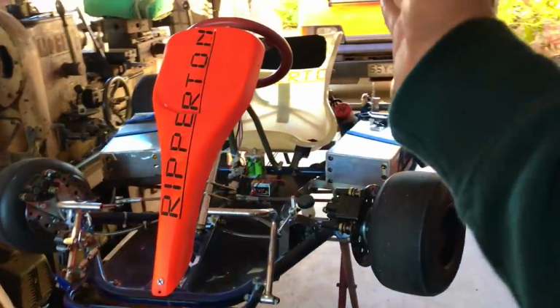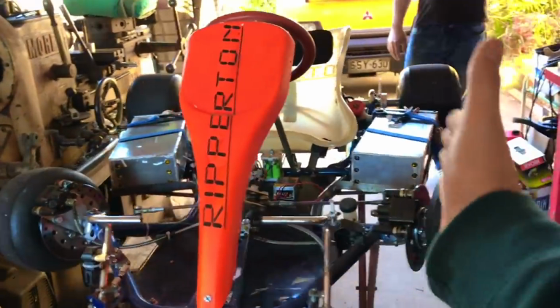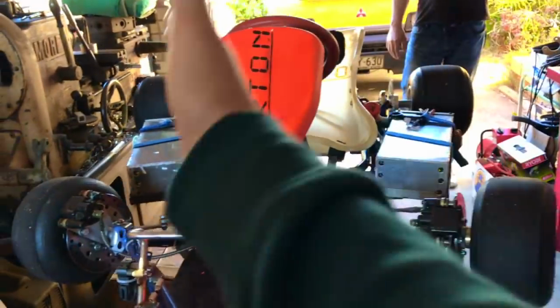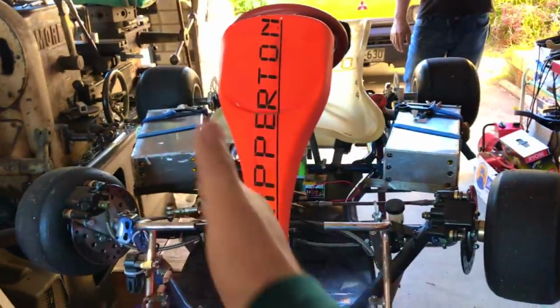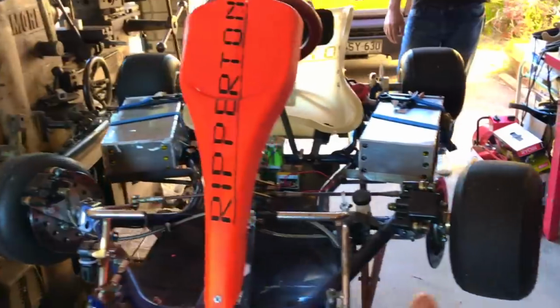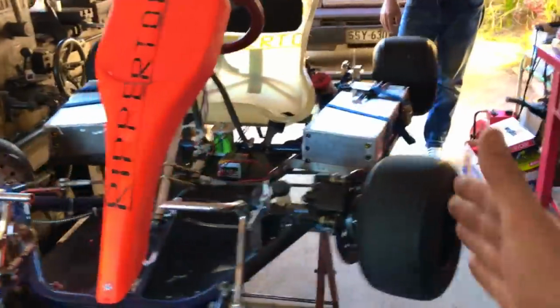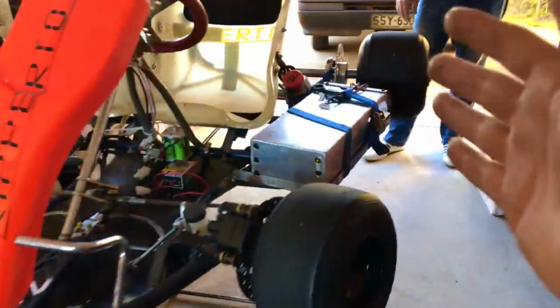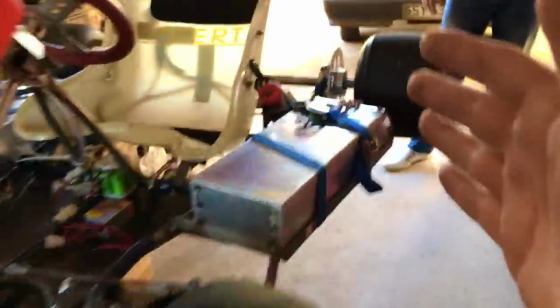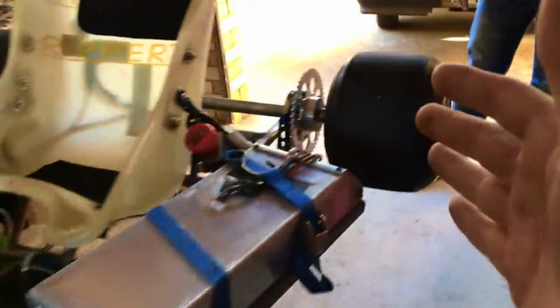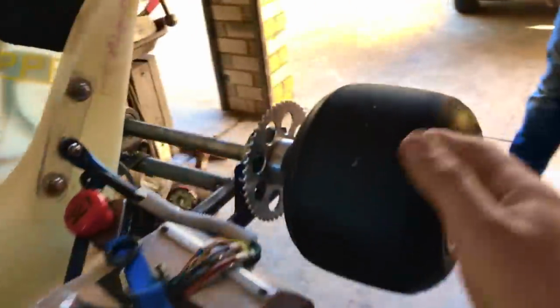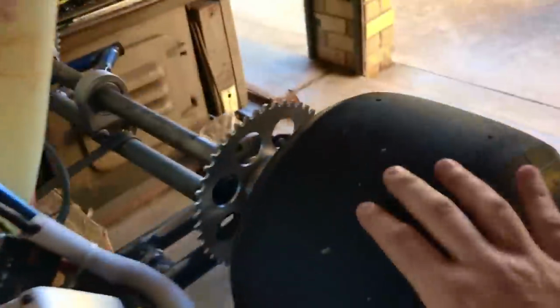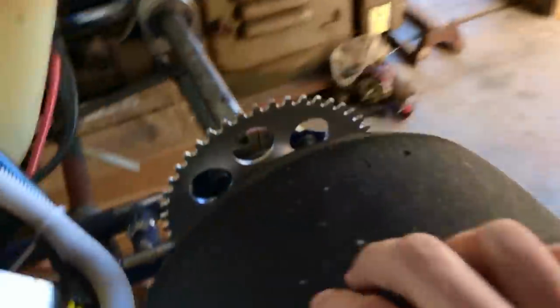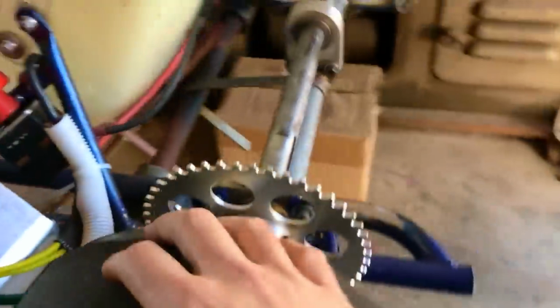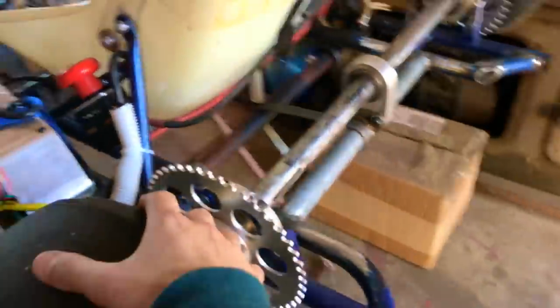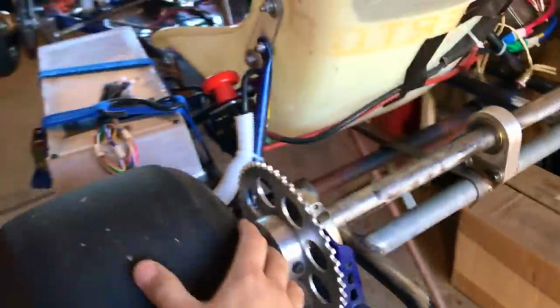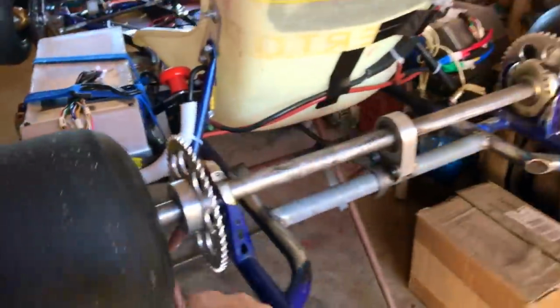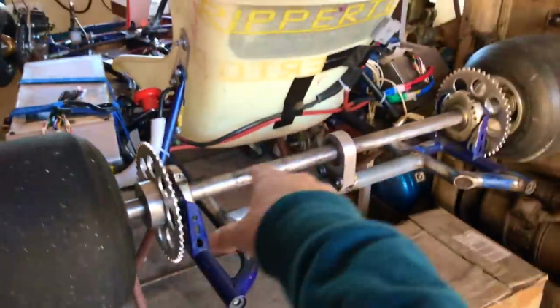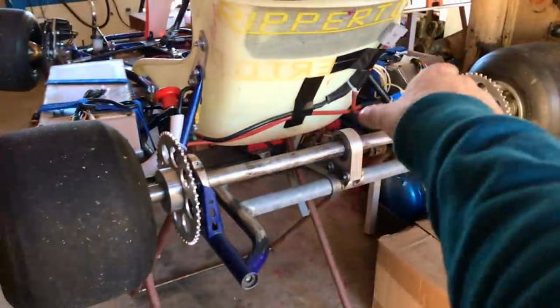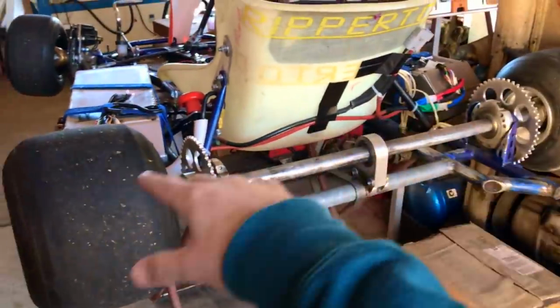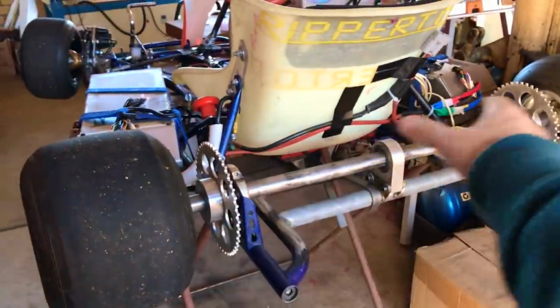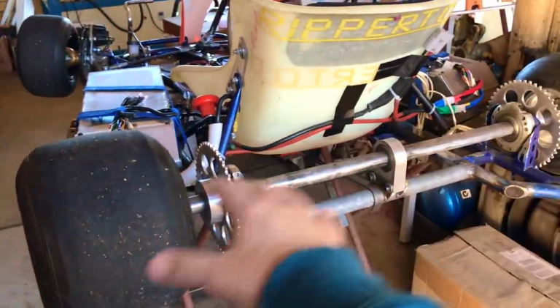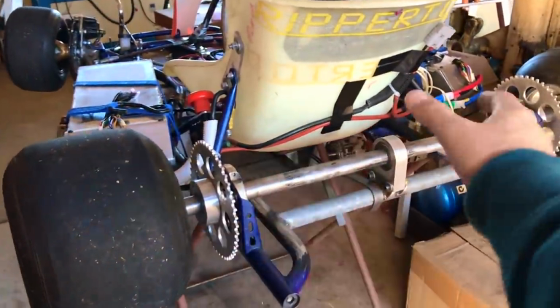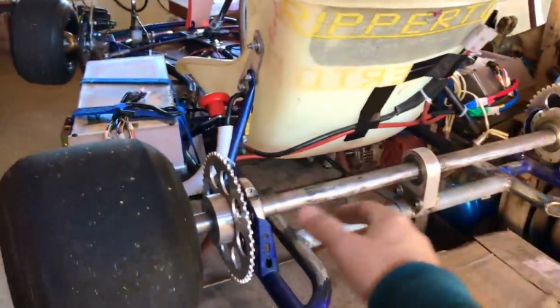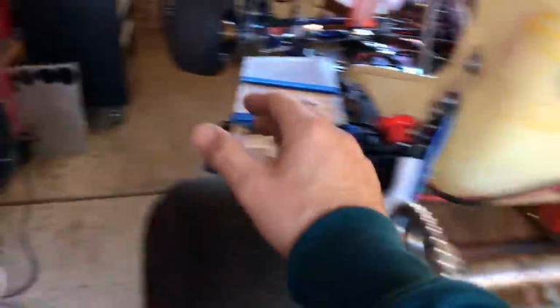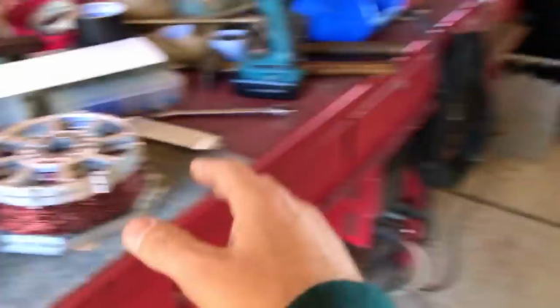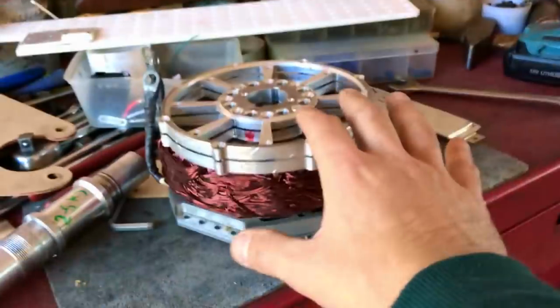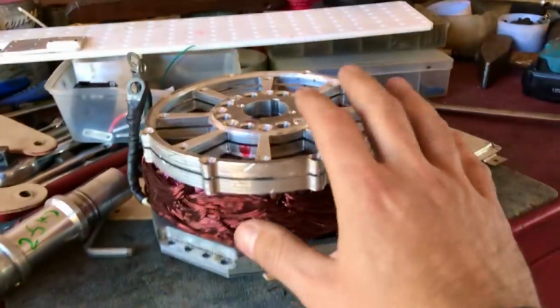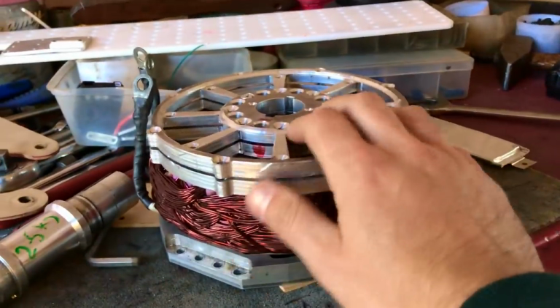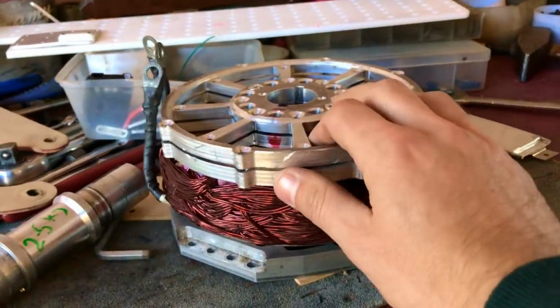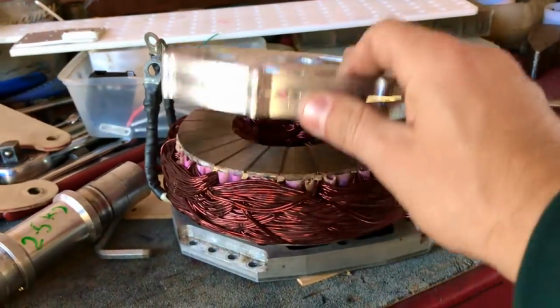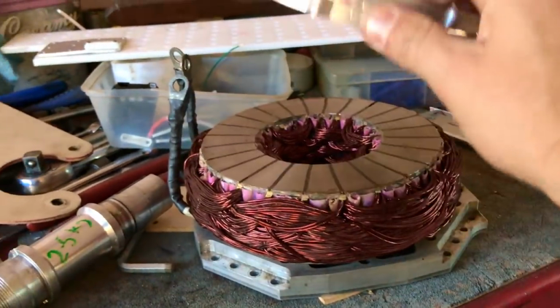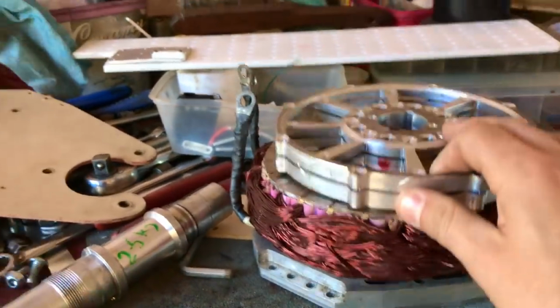Two batteries, split rear axle, two motors — one motor in each wheel. These massive motors here!